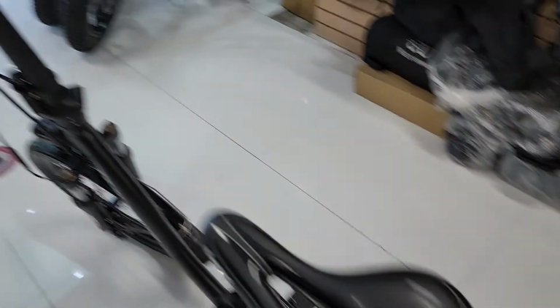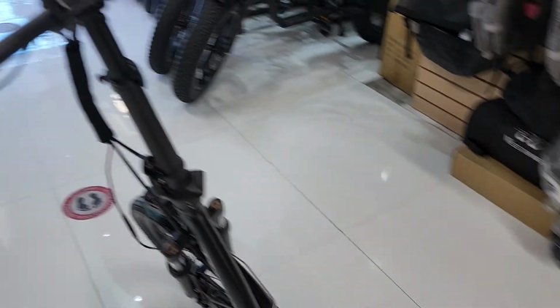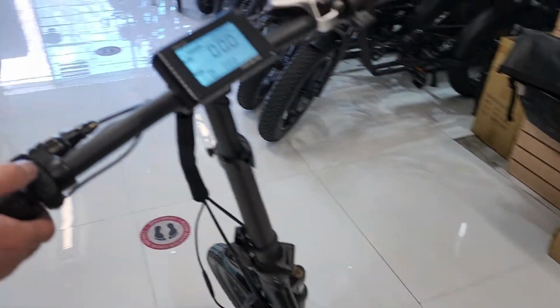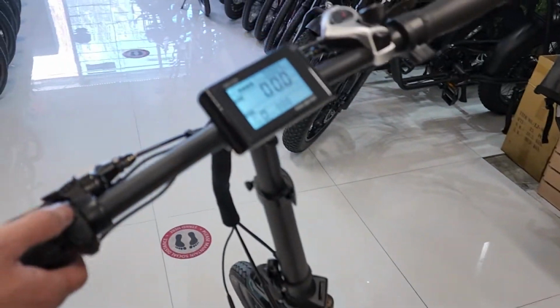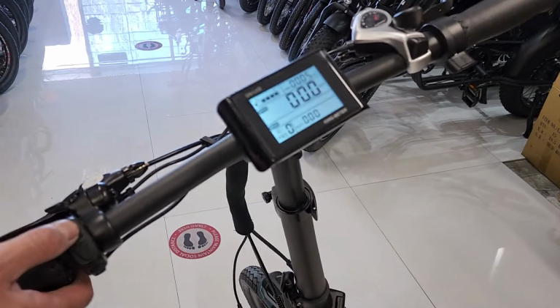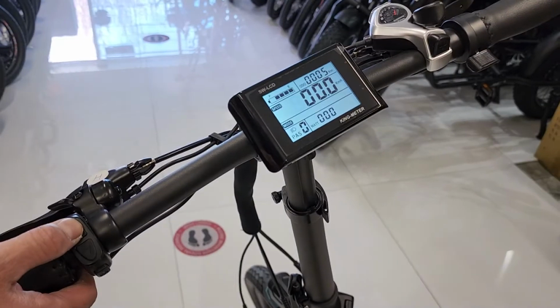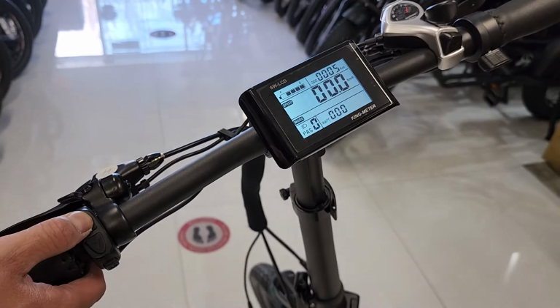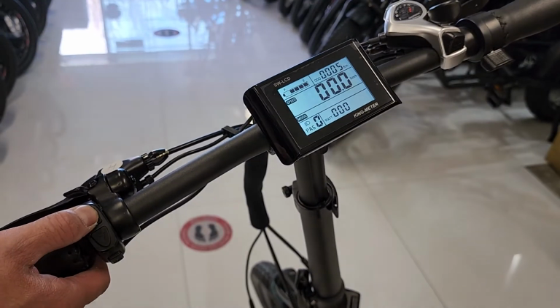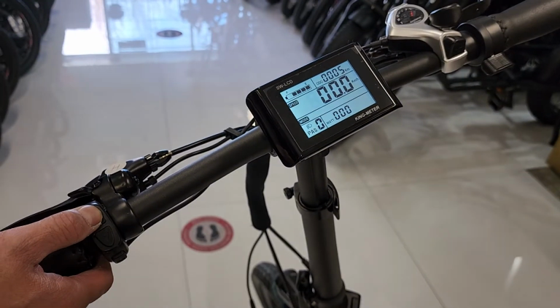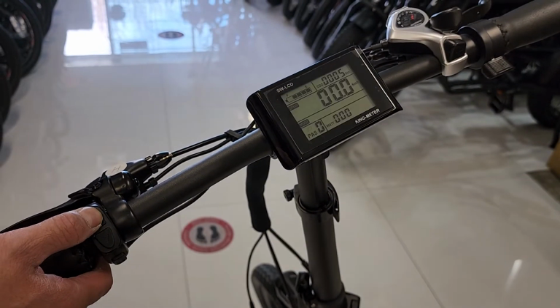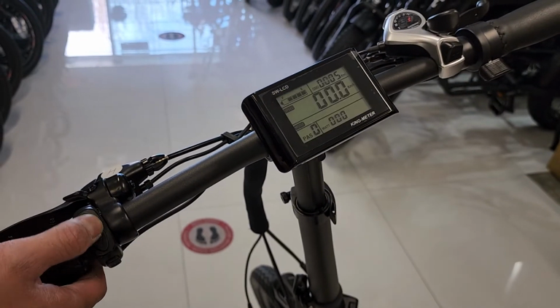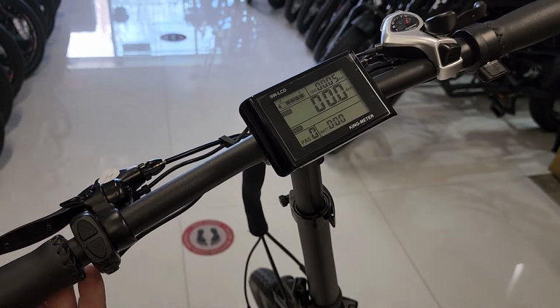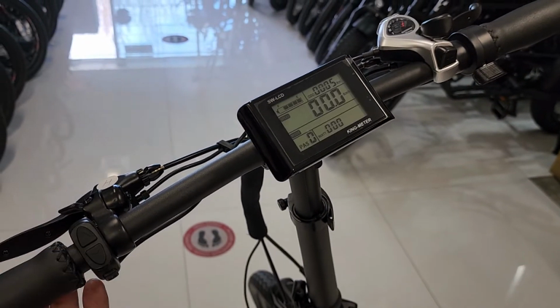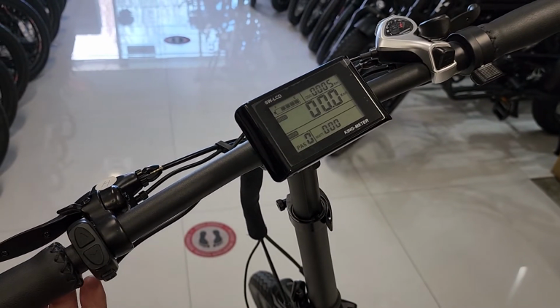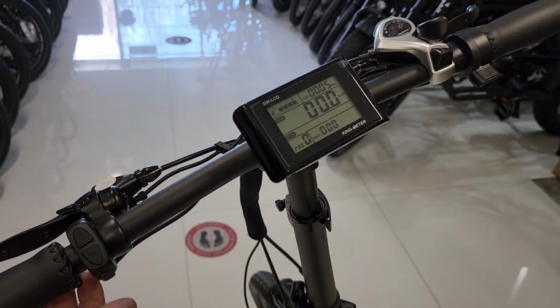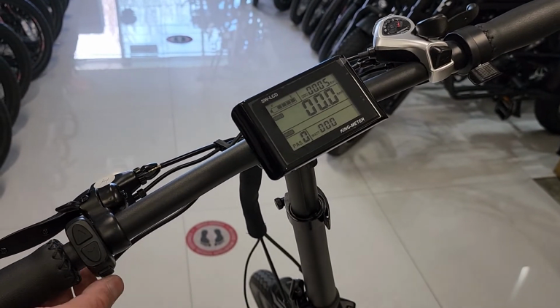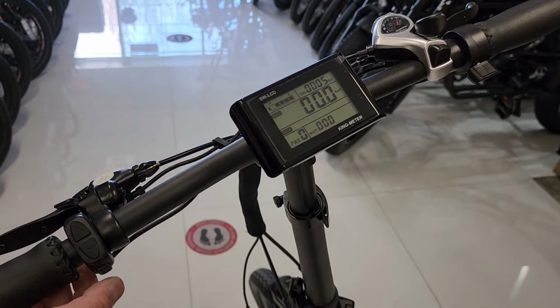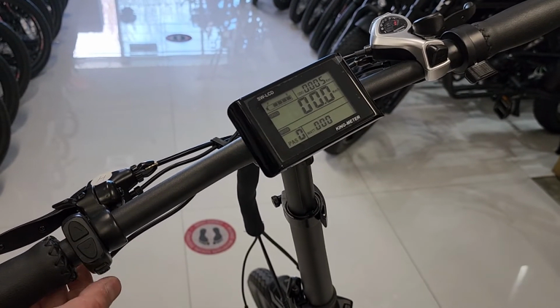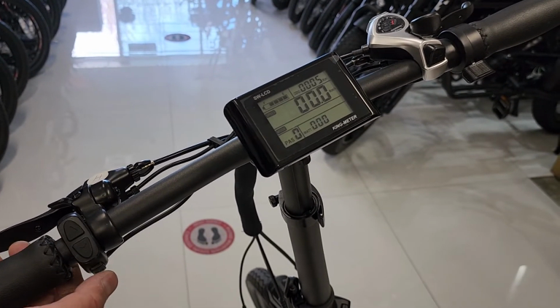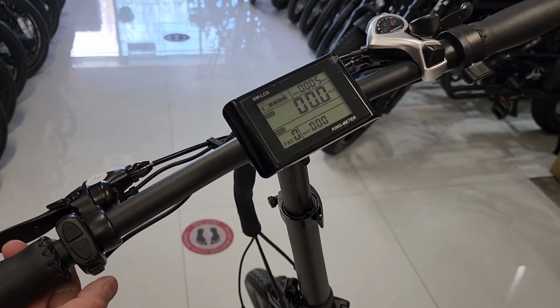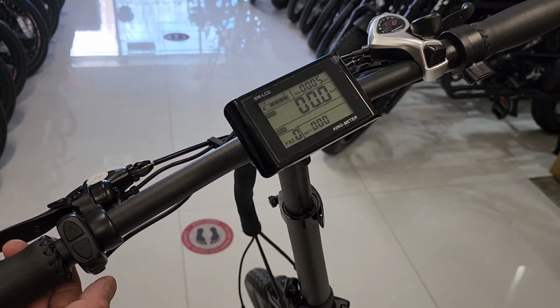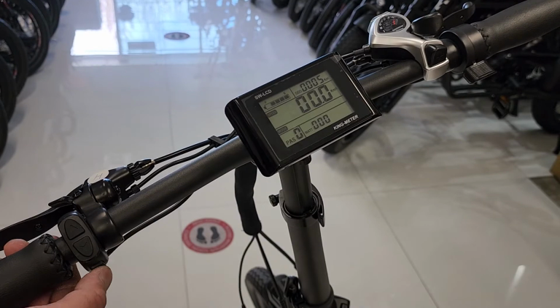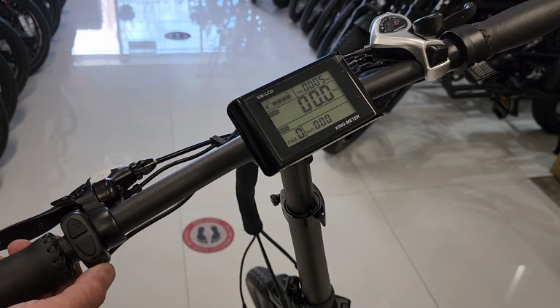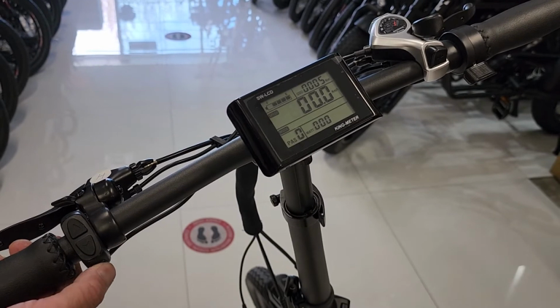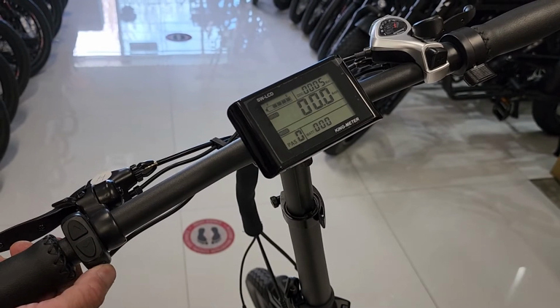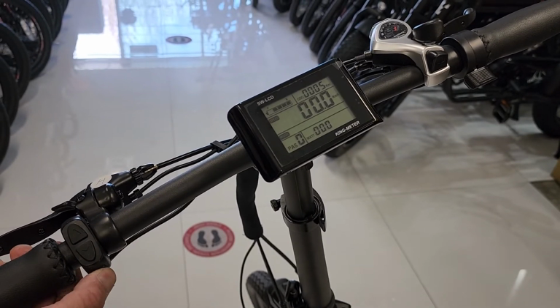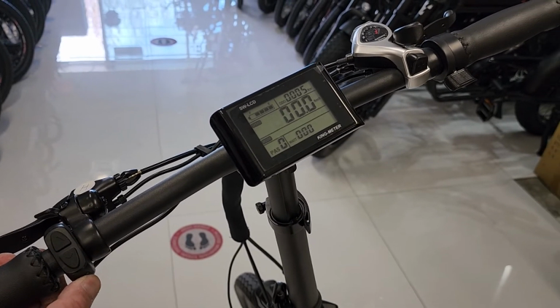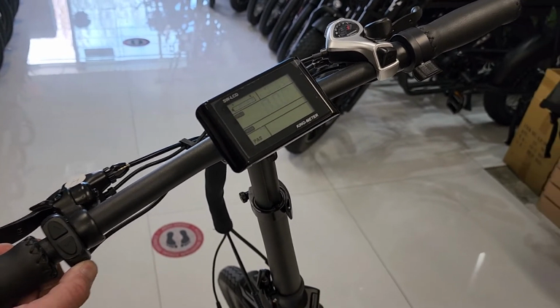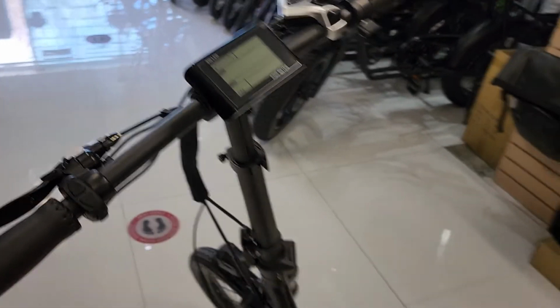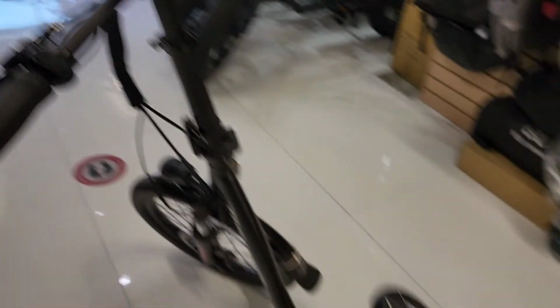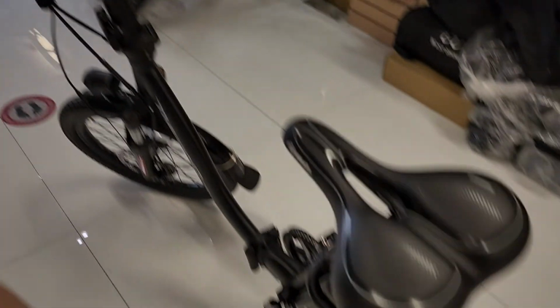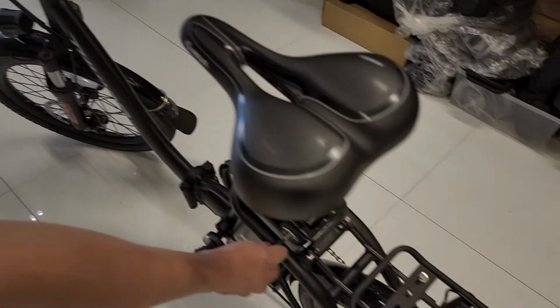Hold the button again to turn the lights off. To shut off the power of the bike, hold the M button to shut it off, then turn off the board with the key.